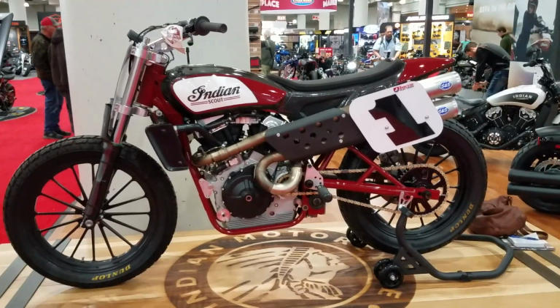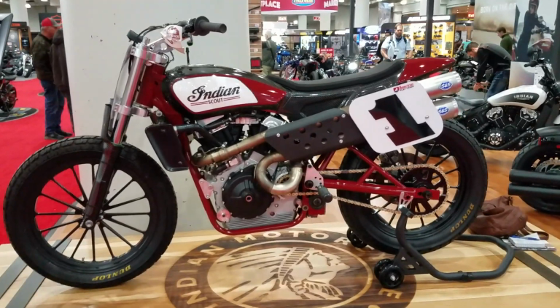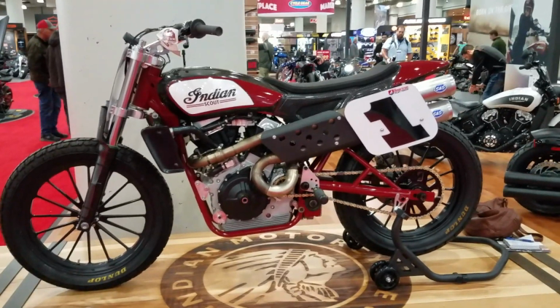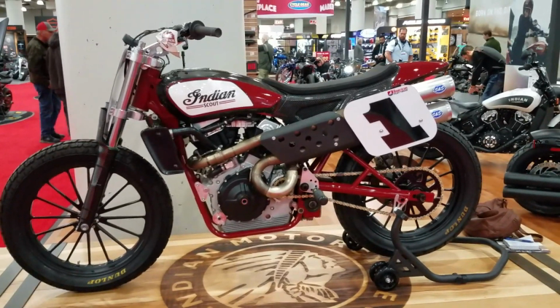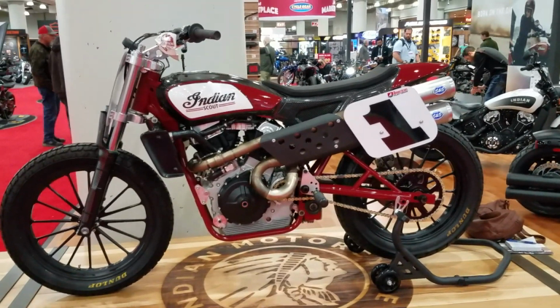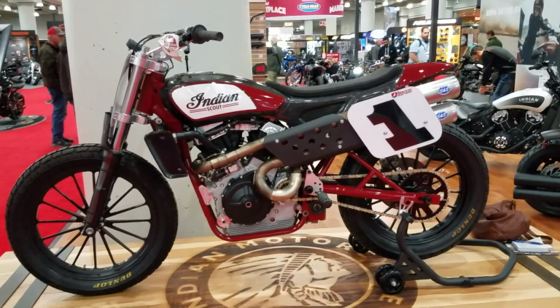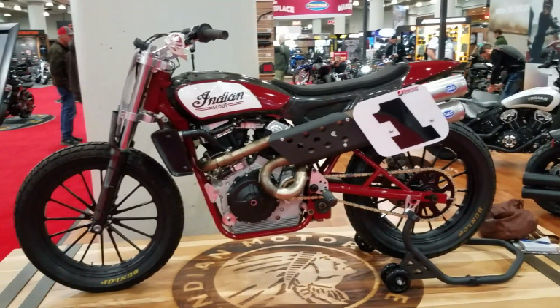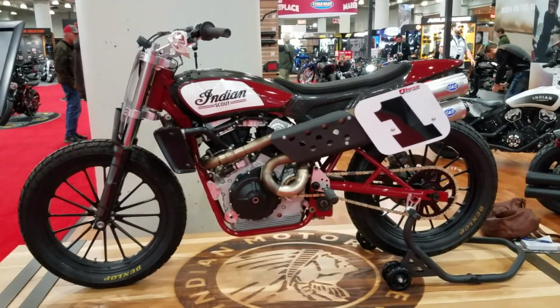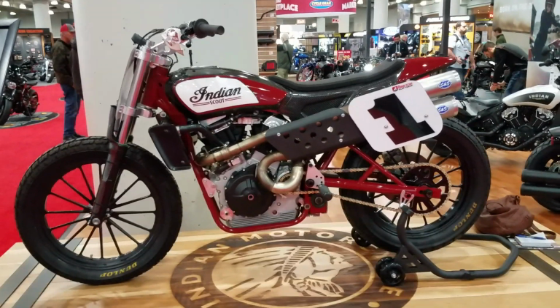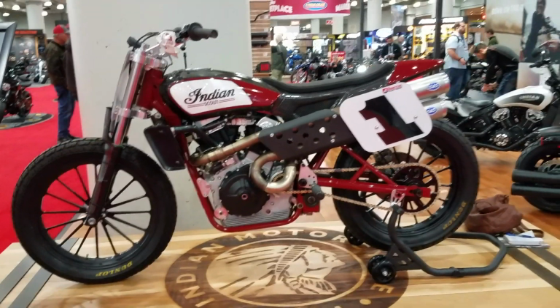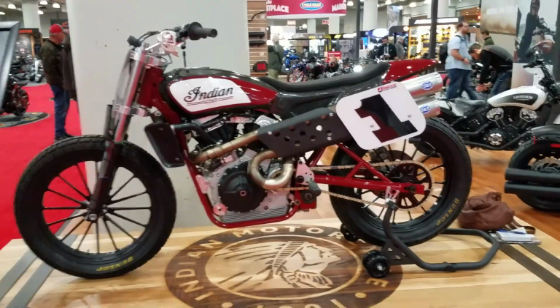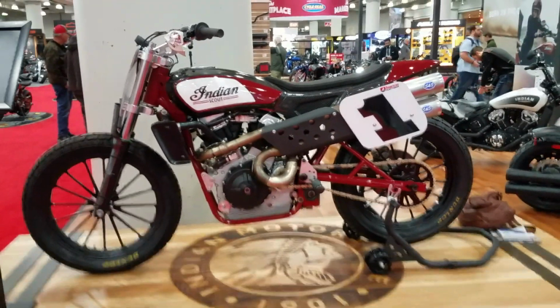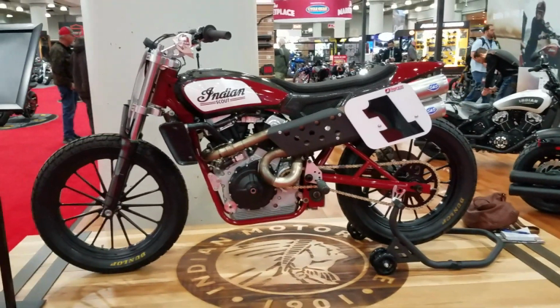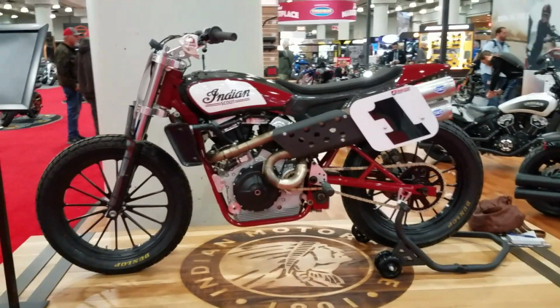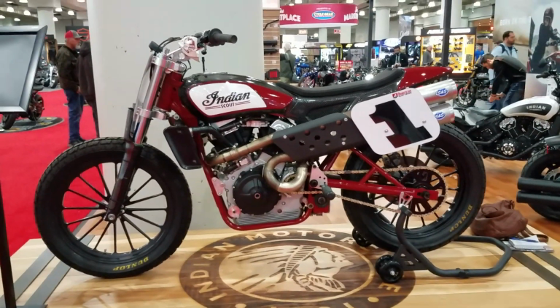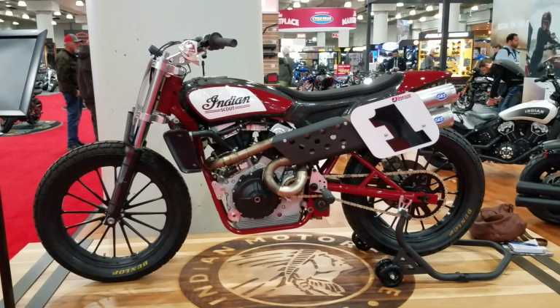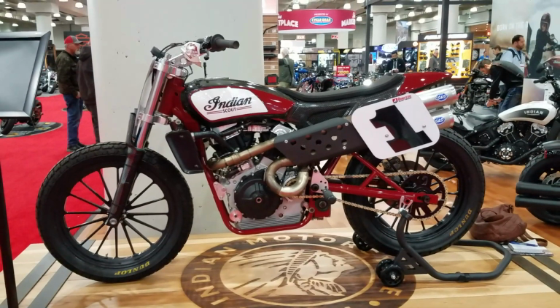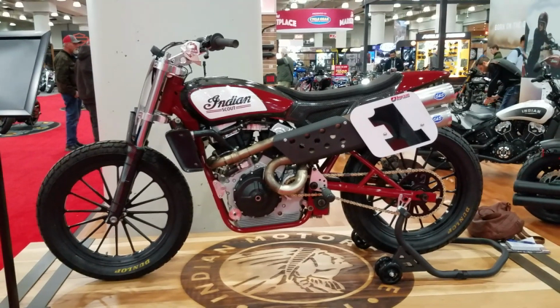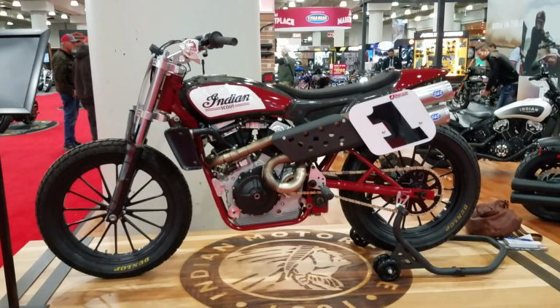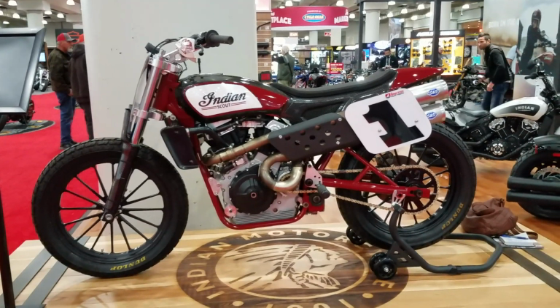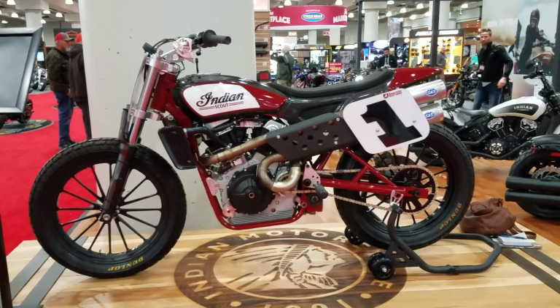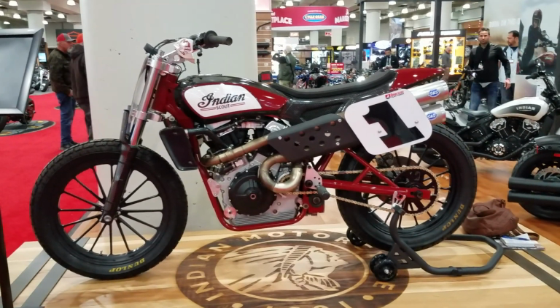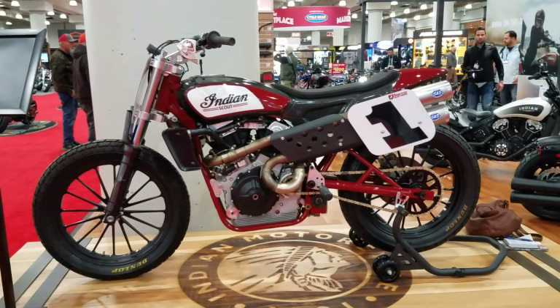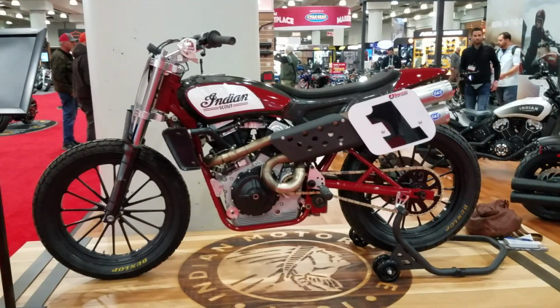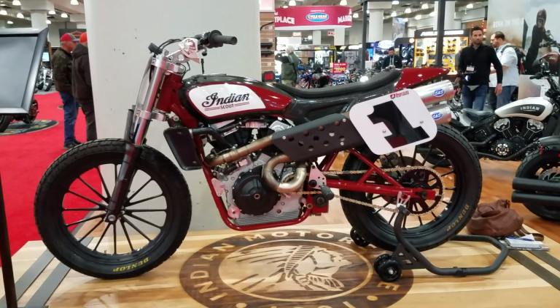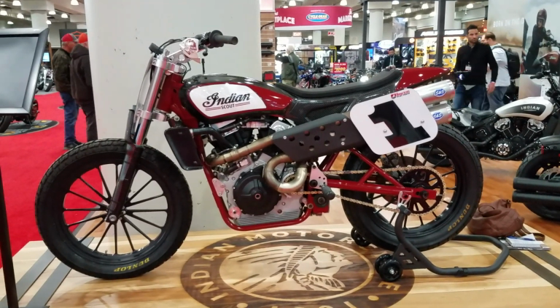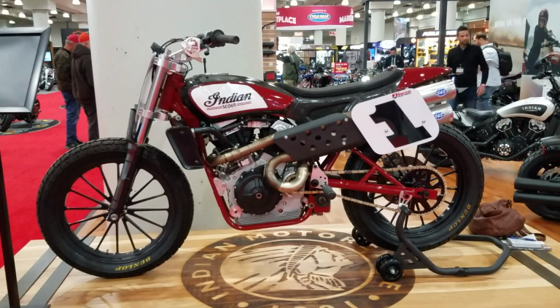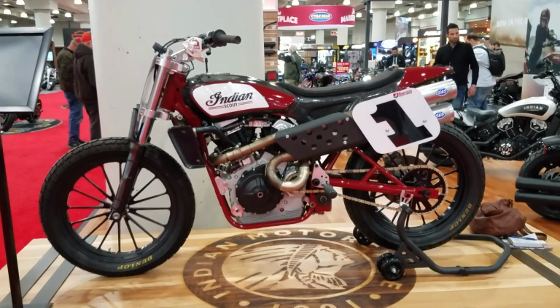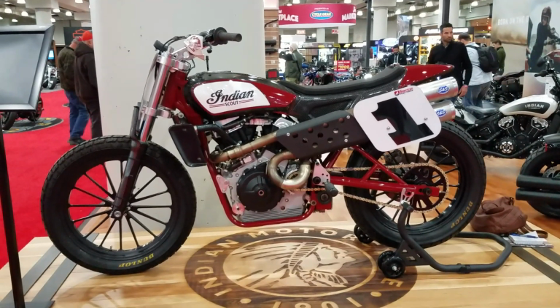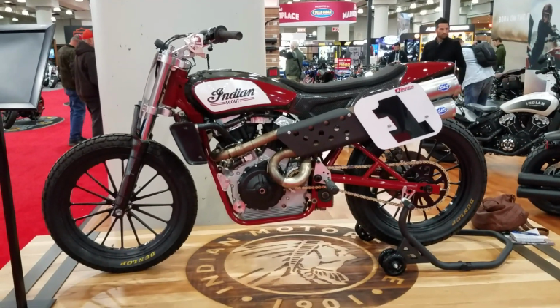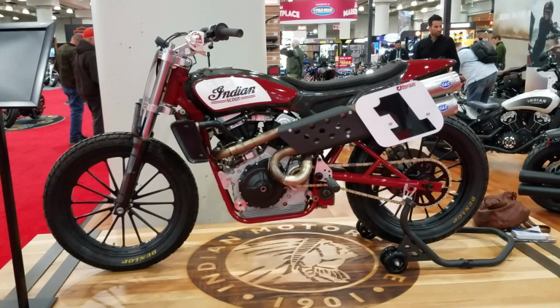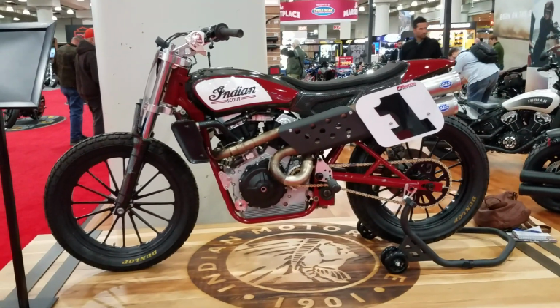Hi, this is Buzz Kanner from American Iron Magazine, AIMag.com, at the New York Javits Show, and got a chance to have a look at one of the Indian dirt track racers.